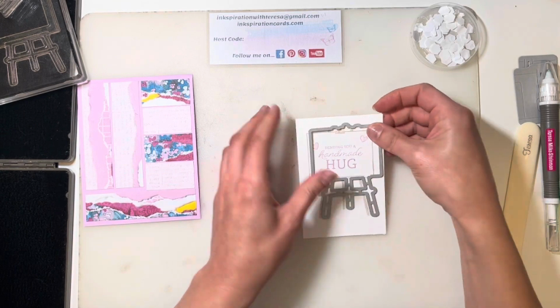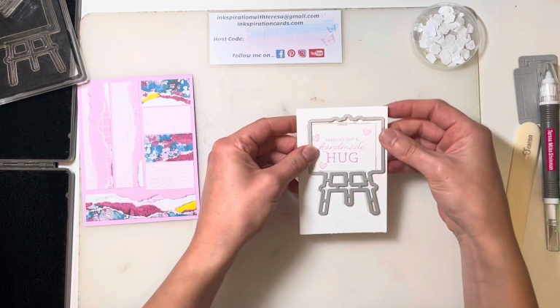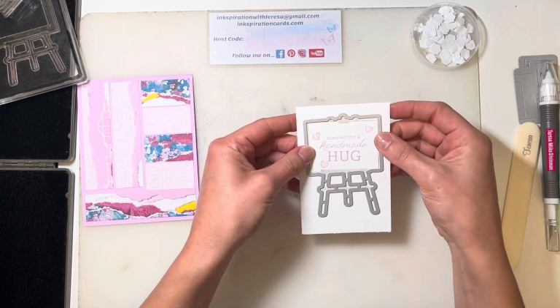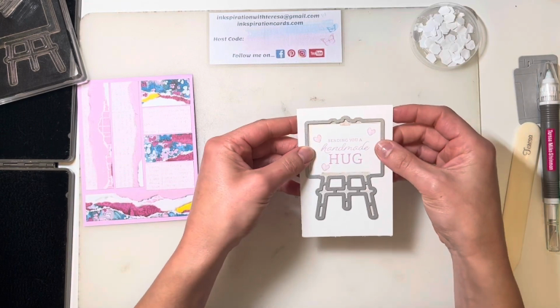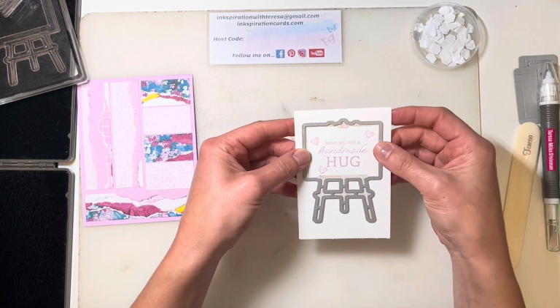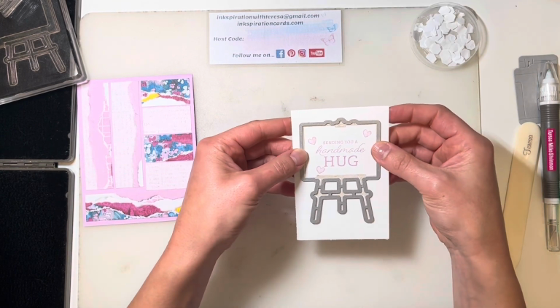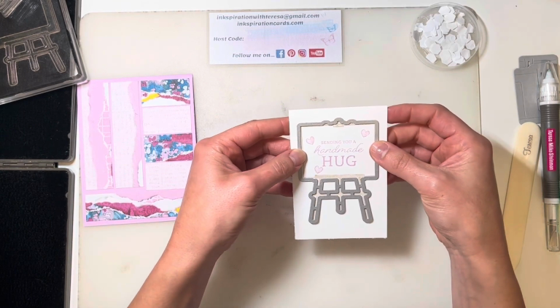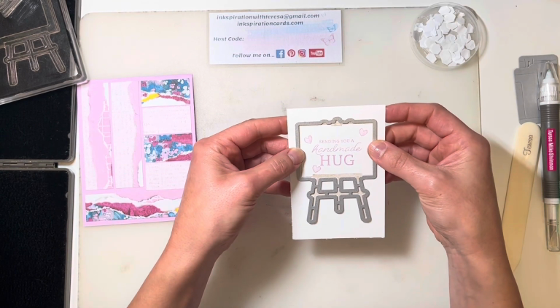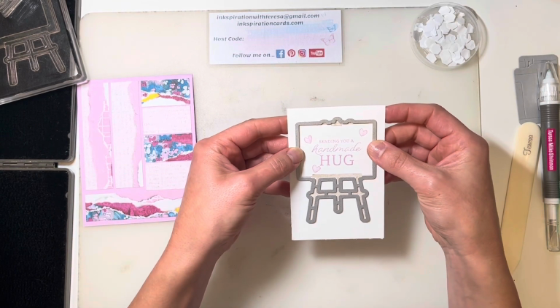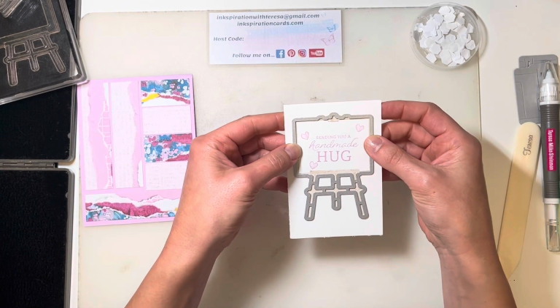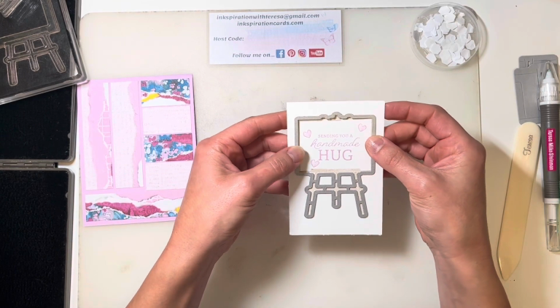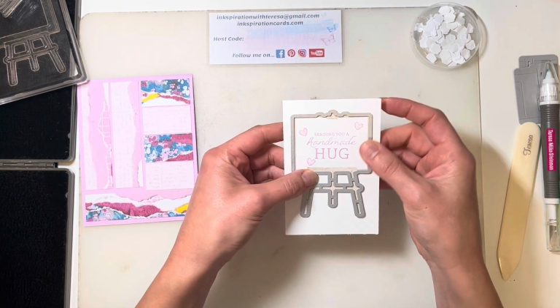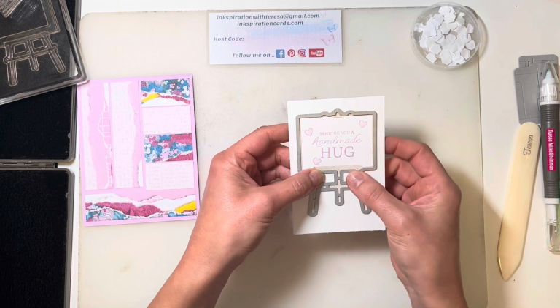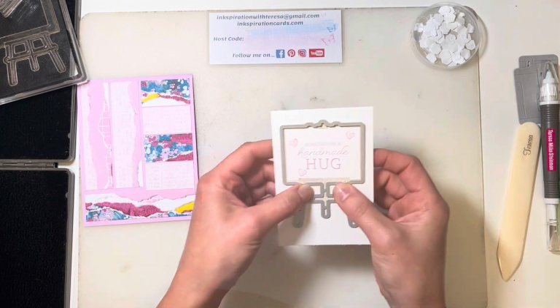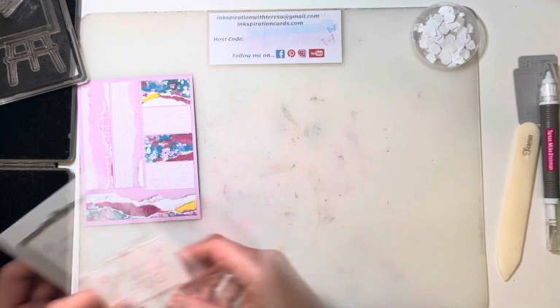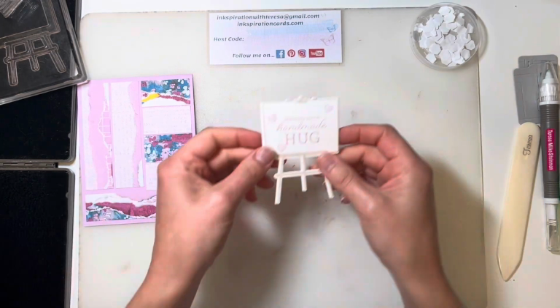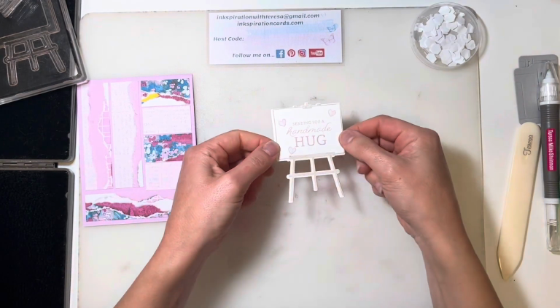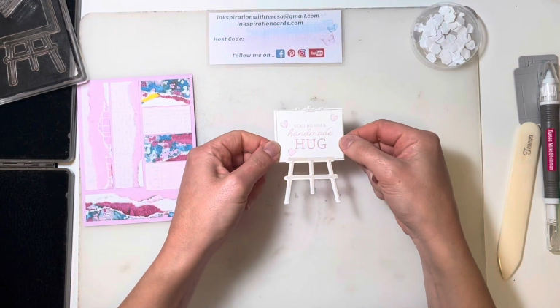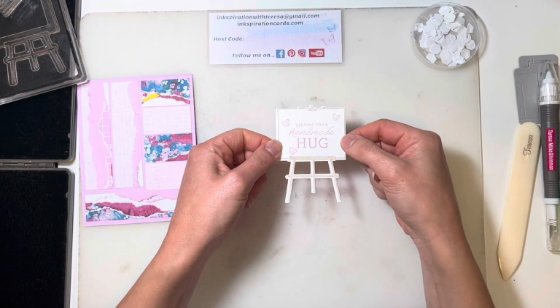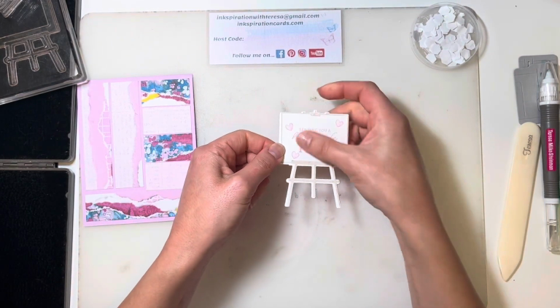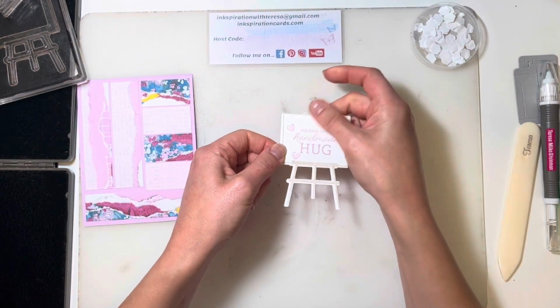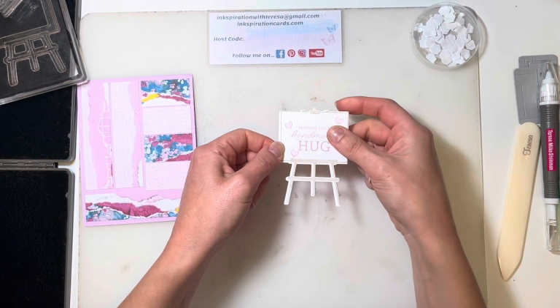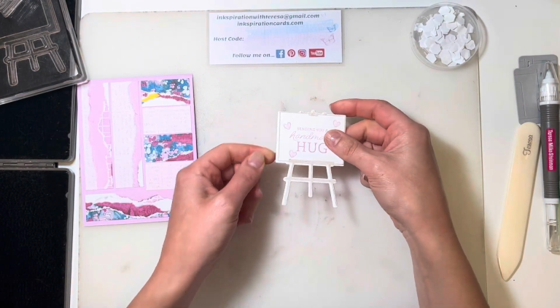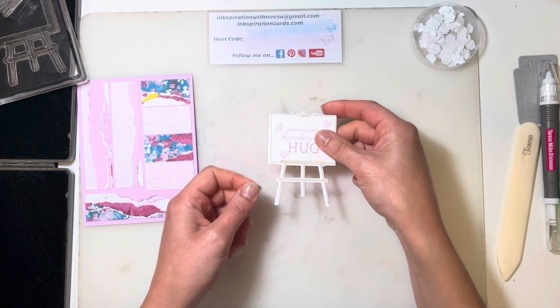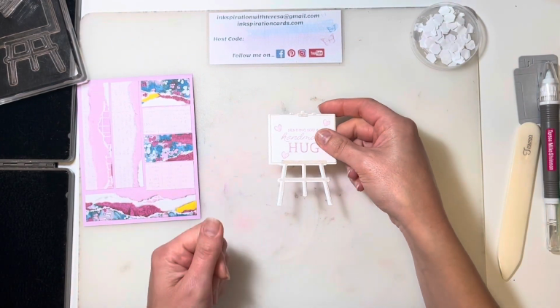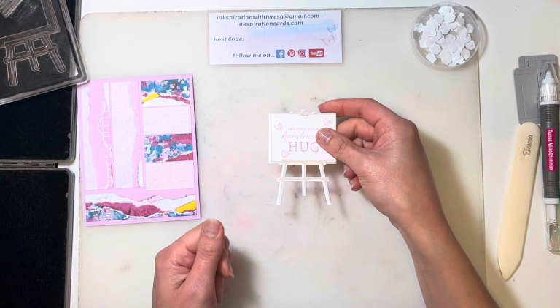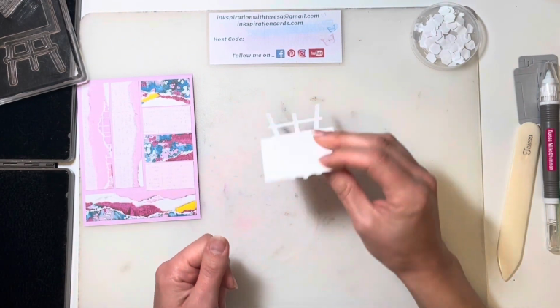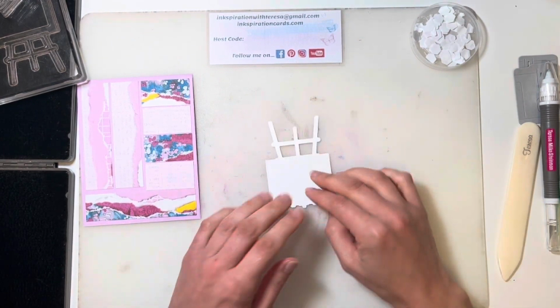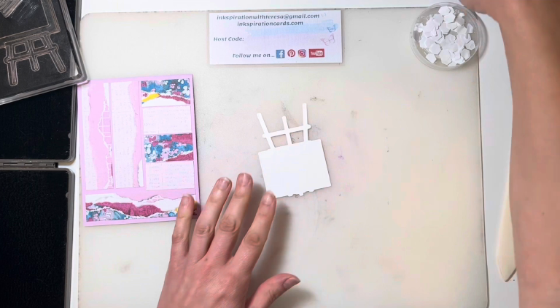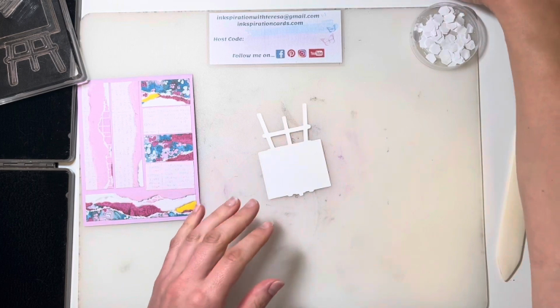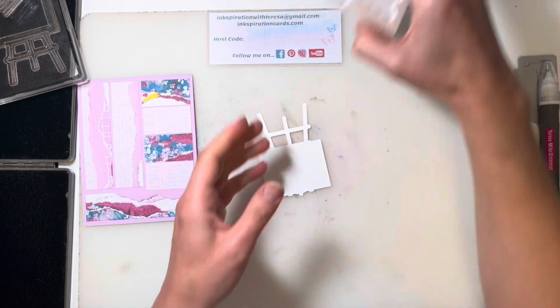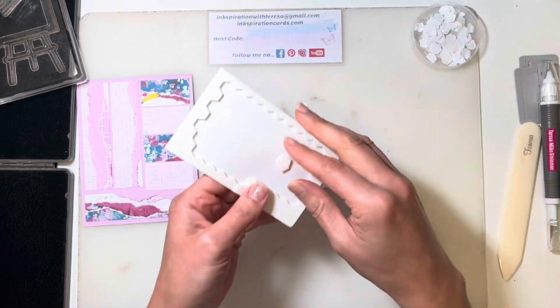I'm just going to shuffle to the side here to die cut this. And there's our die cut easel. This guy's going to get popped up with a few dimensionals.